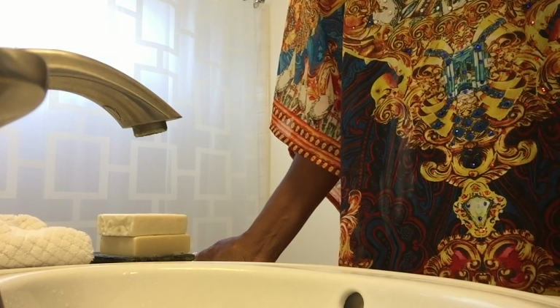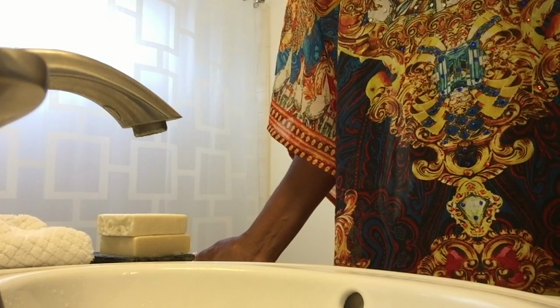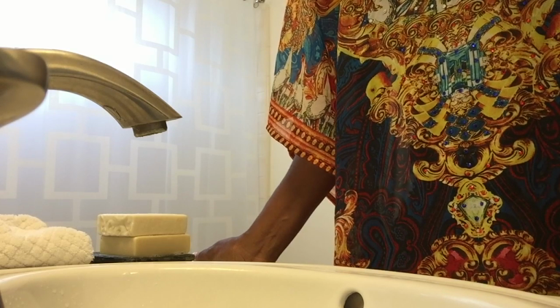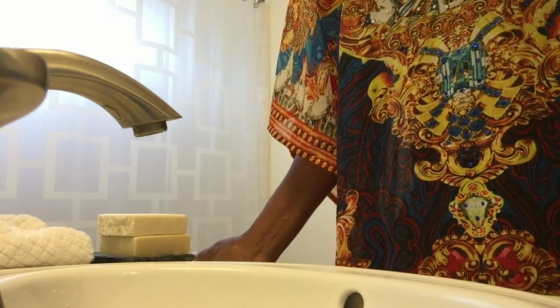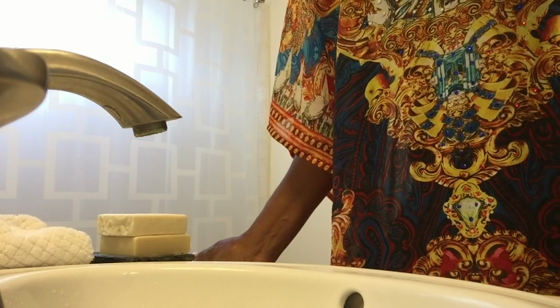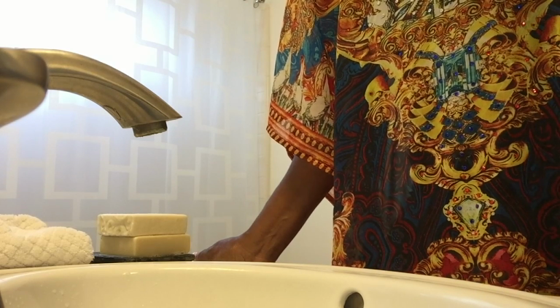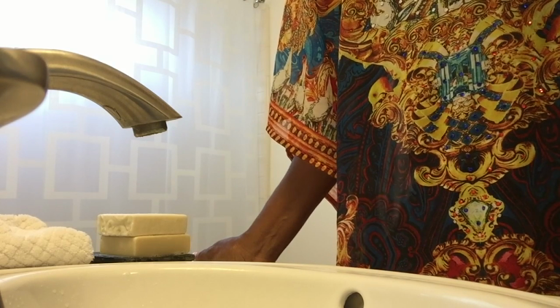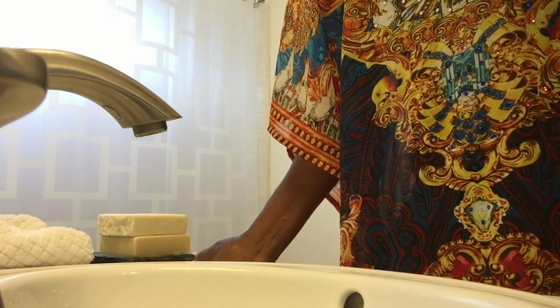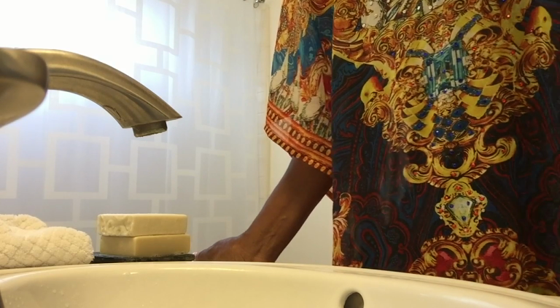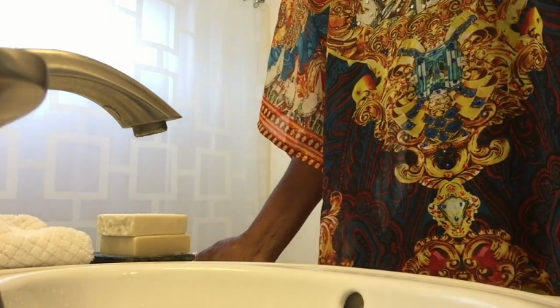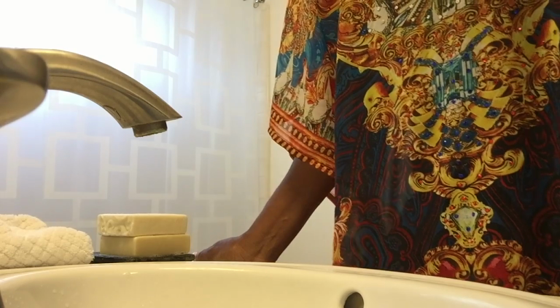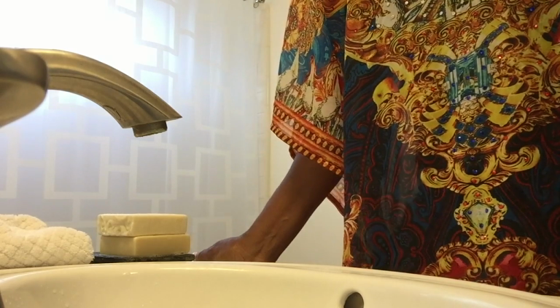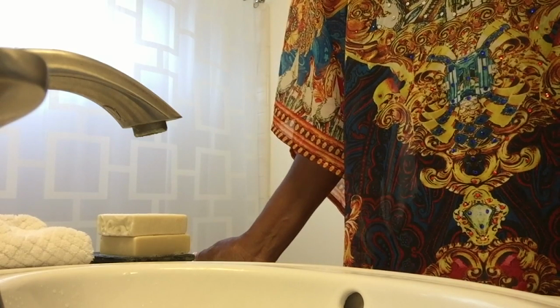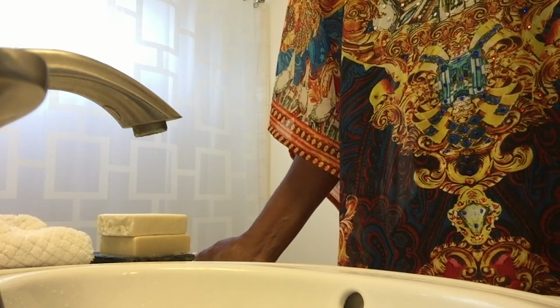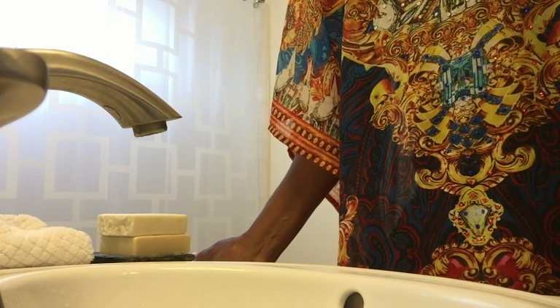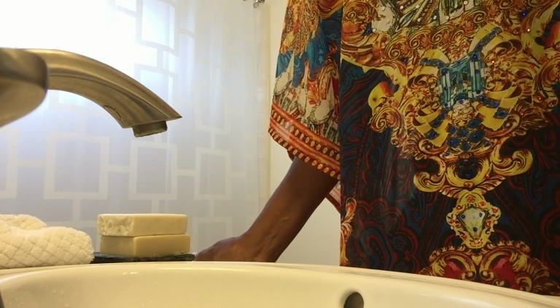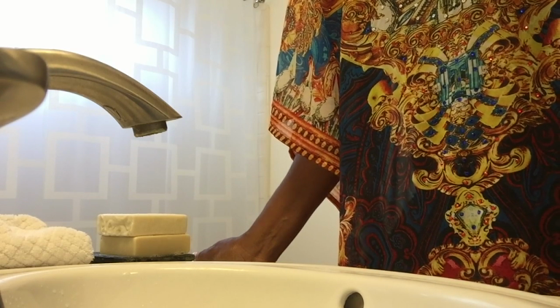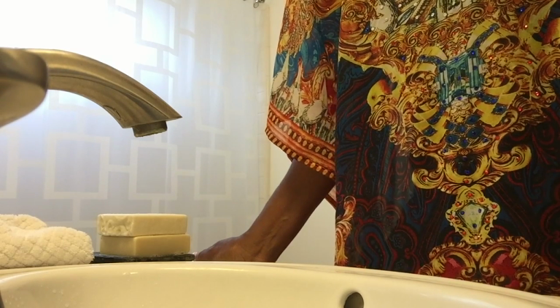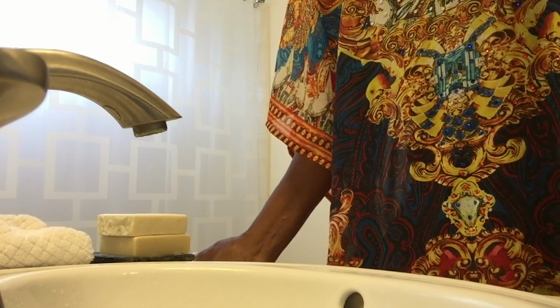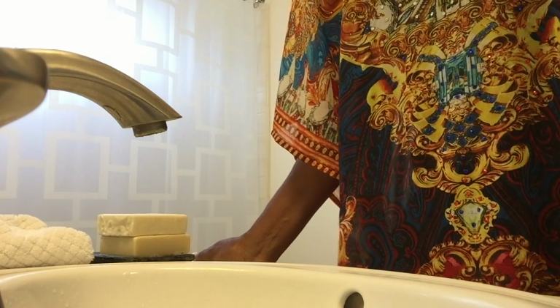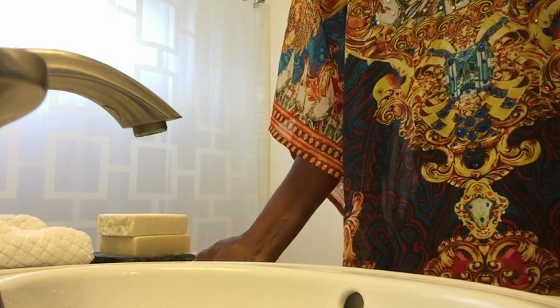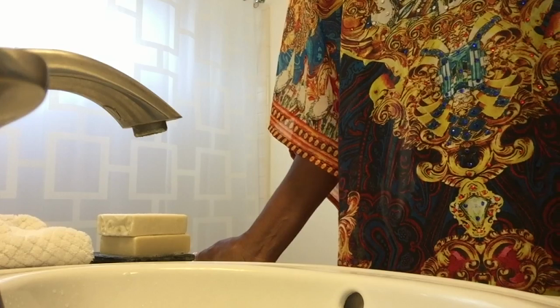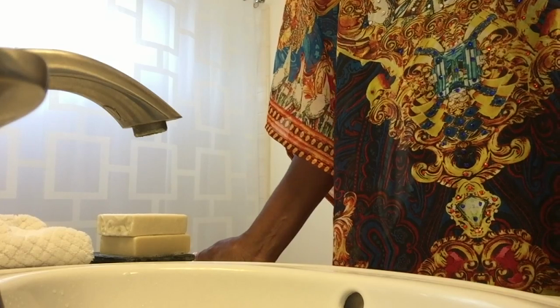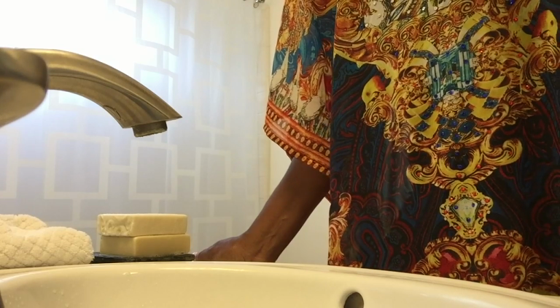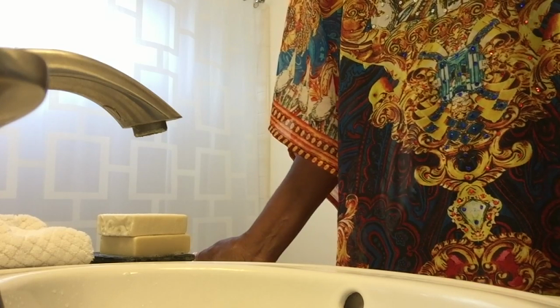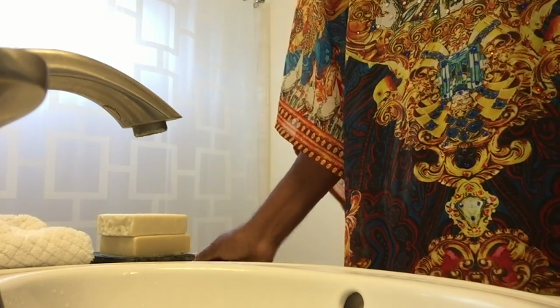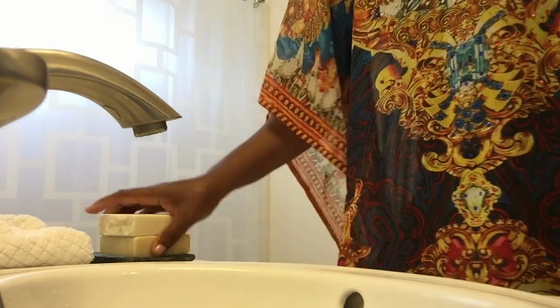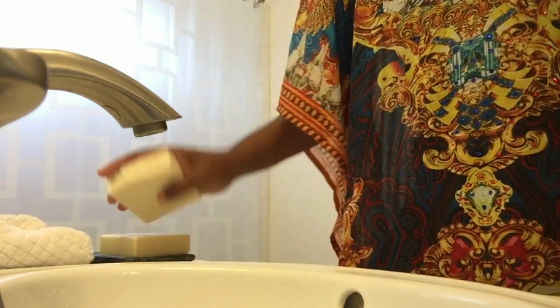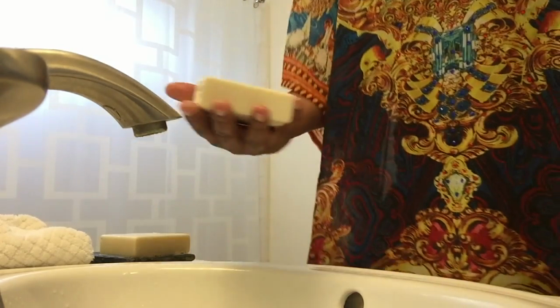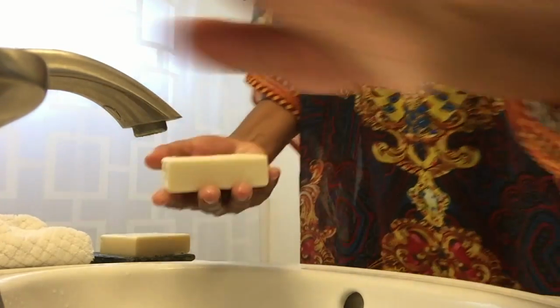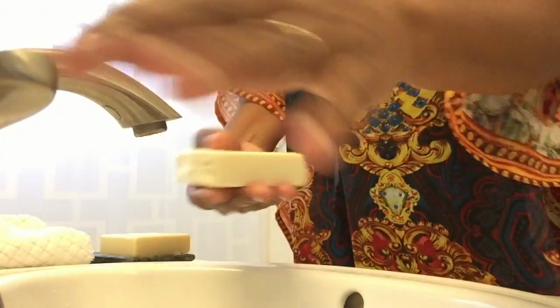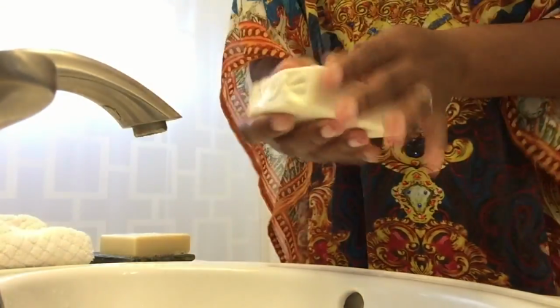All of my soaps are made with natural ingredients, exotic oils and butters. I use essential oils and certified vegan fragrances, and they're all original coconut milk soaps. The first one is going to be the white grapefruit.